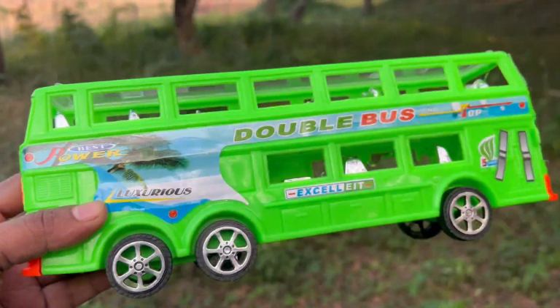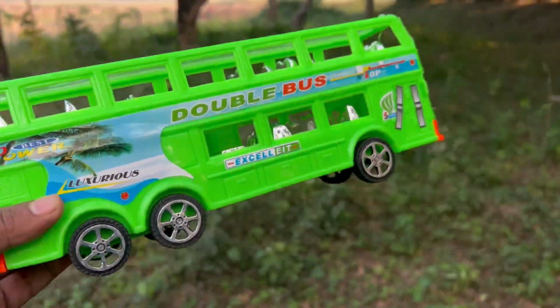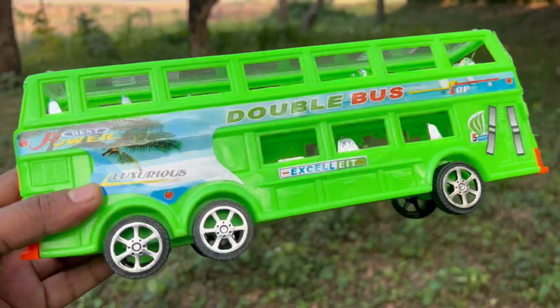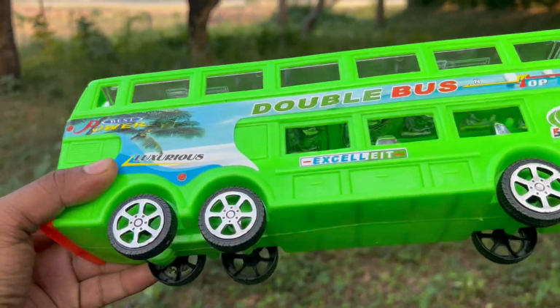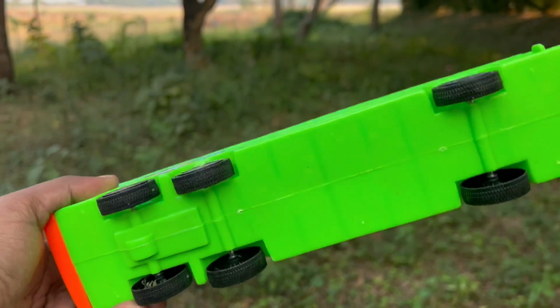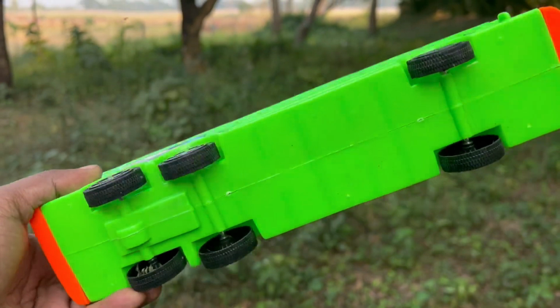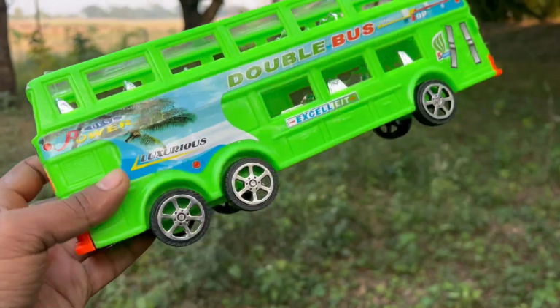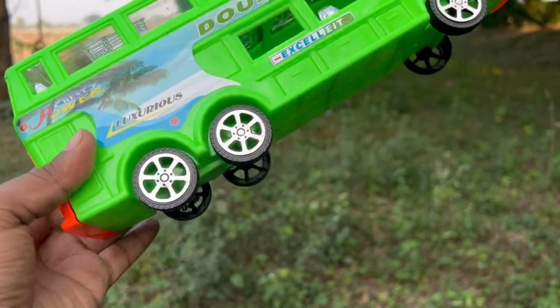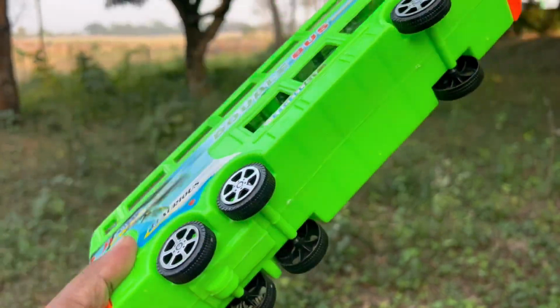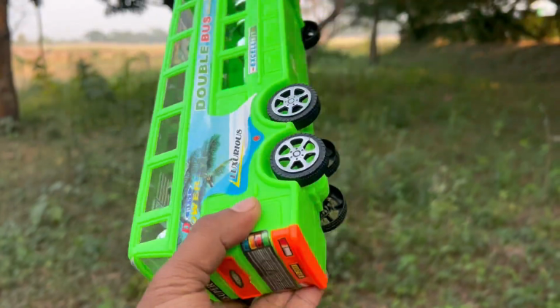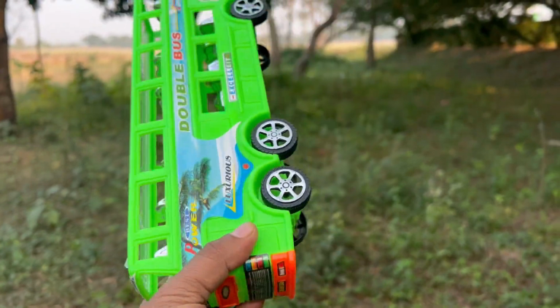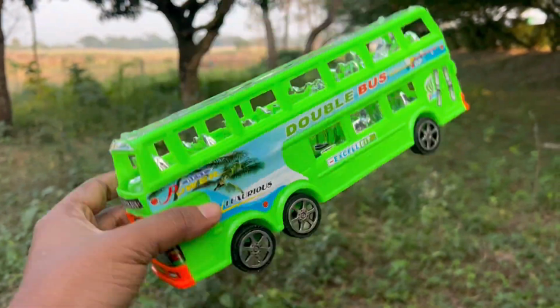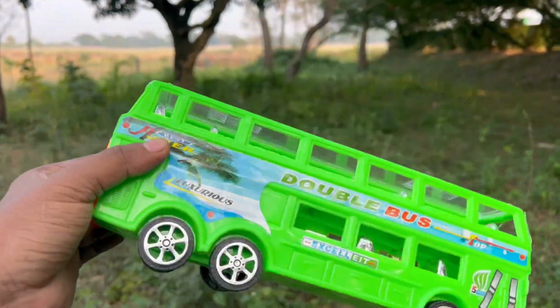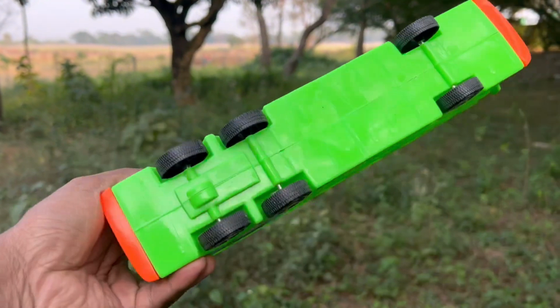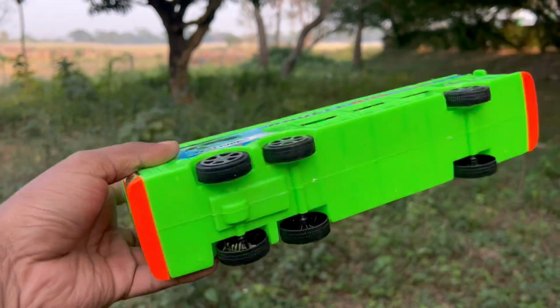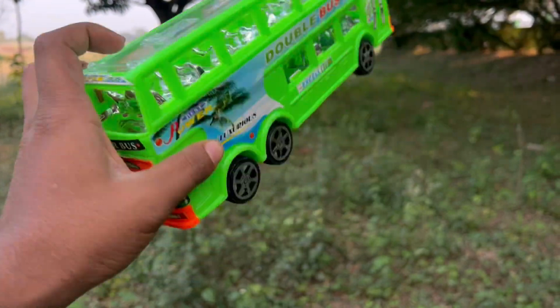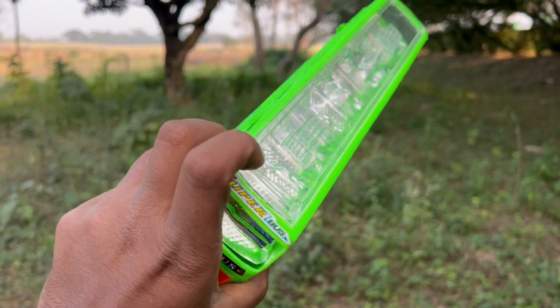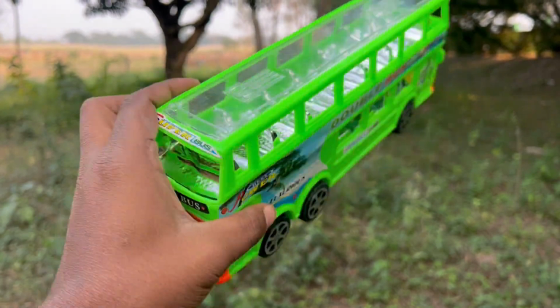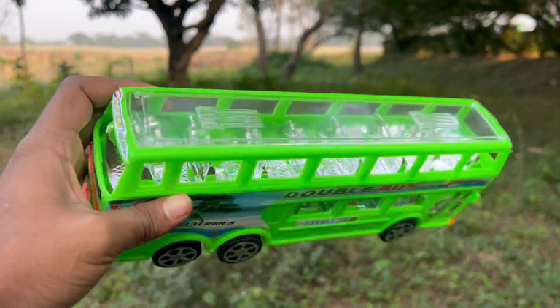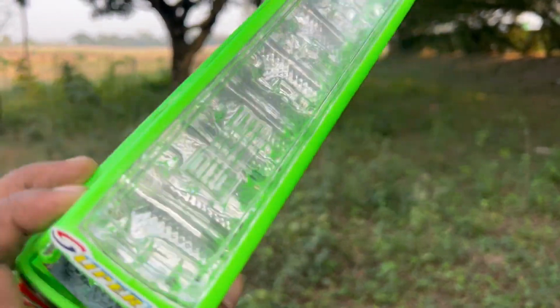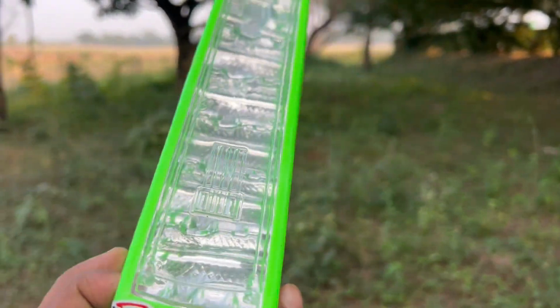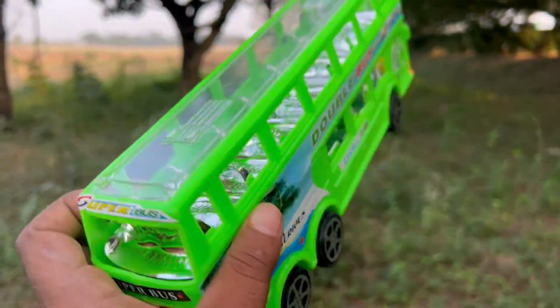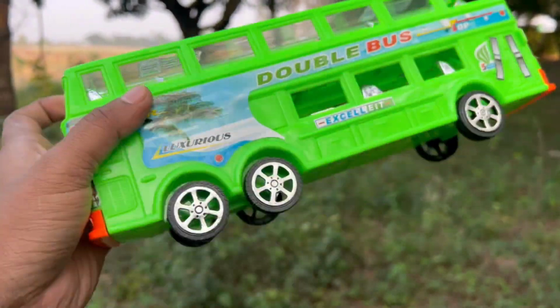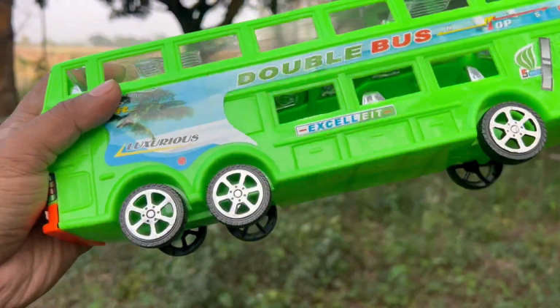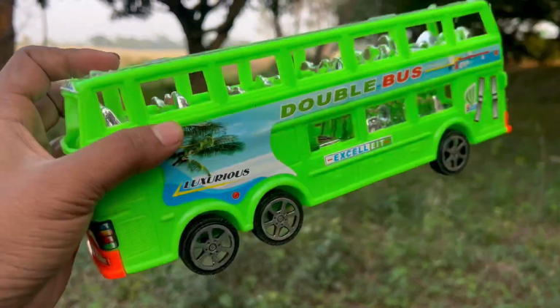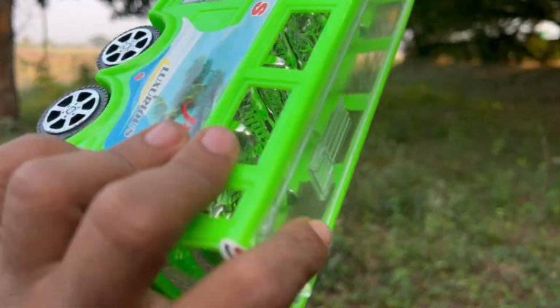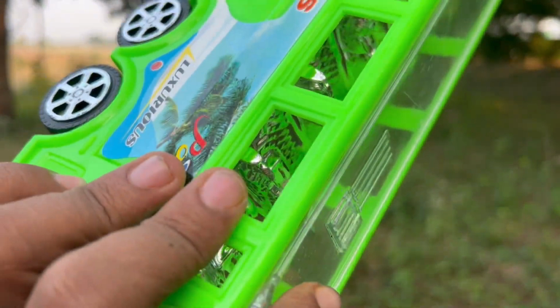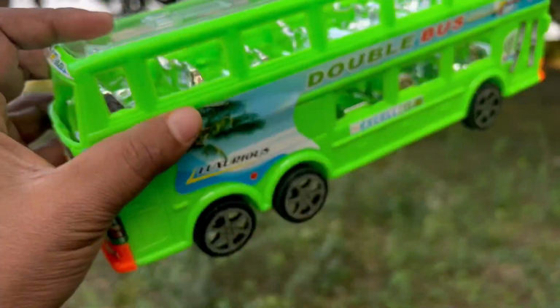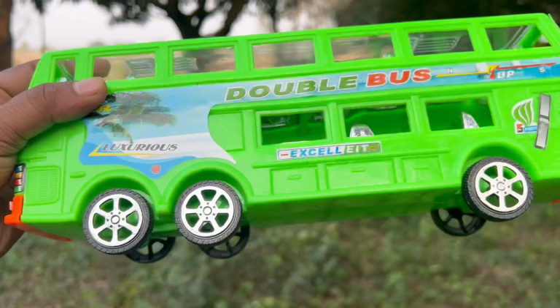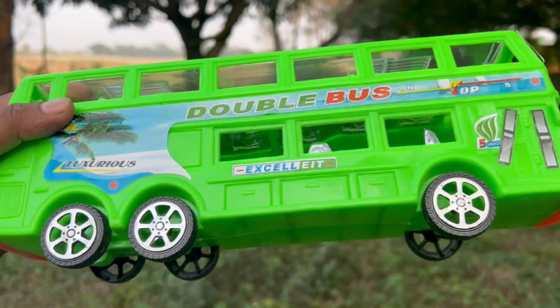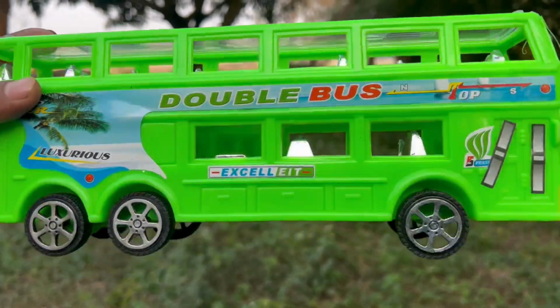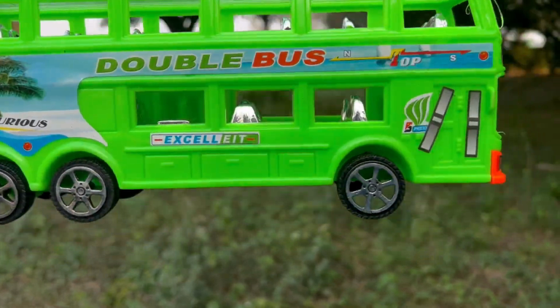-decker bus. It is excellent. I am going to have a collection of this. I am going to have a beautiful car.